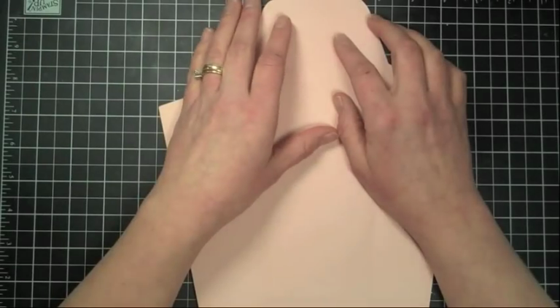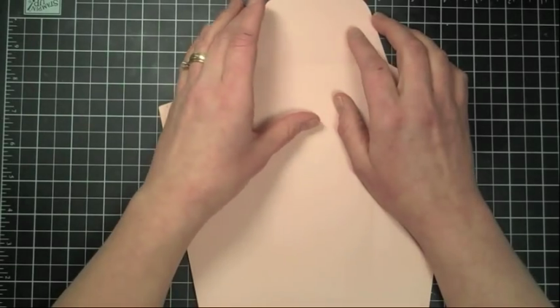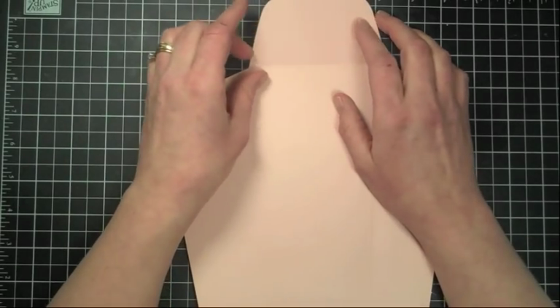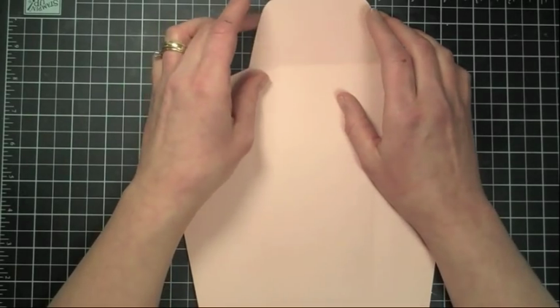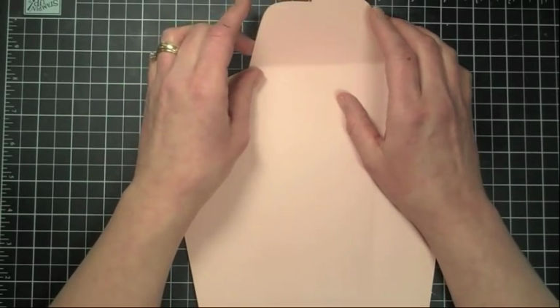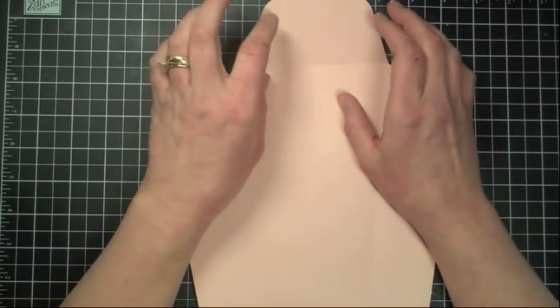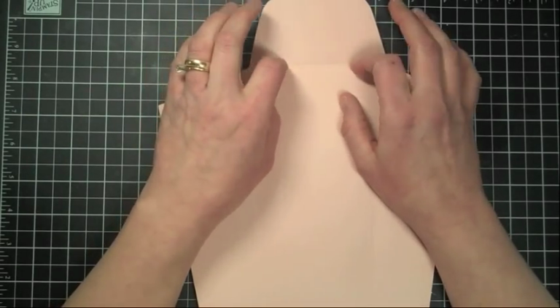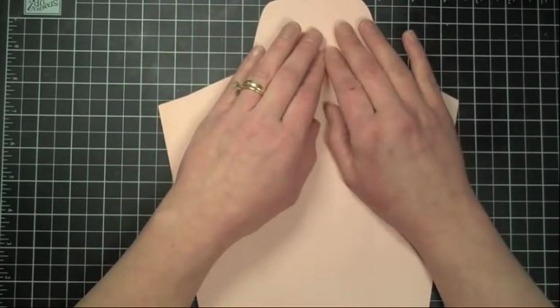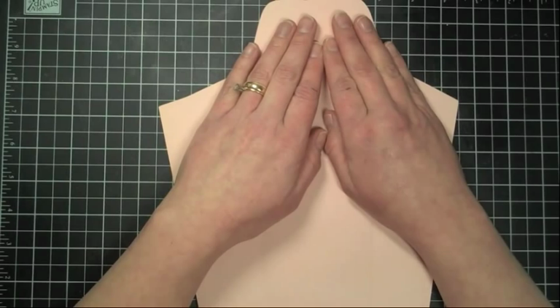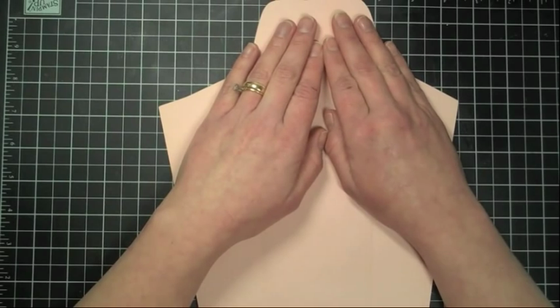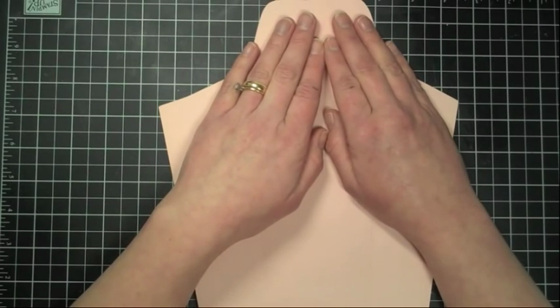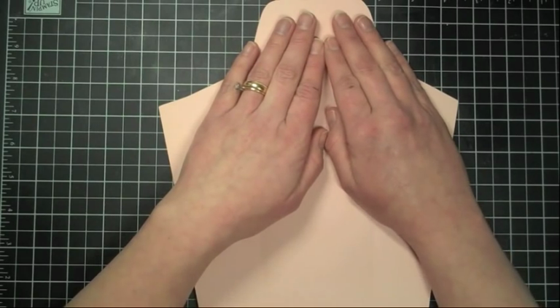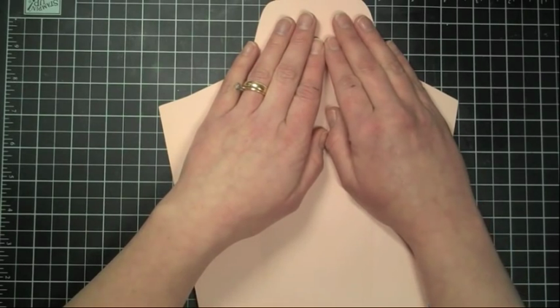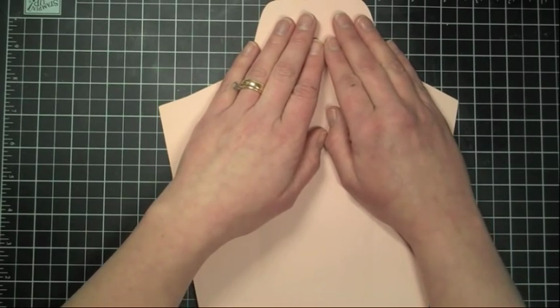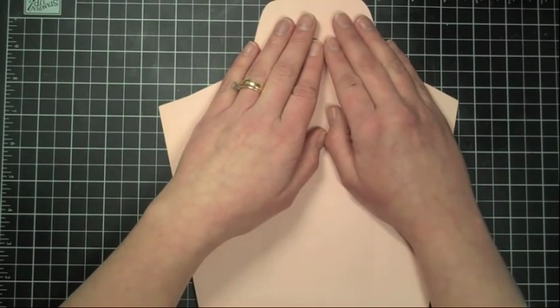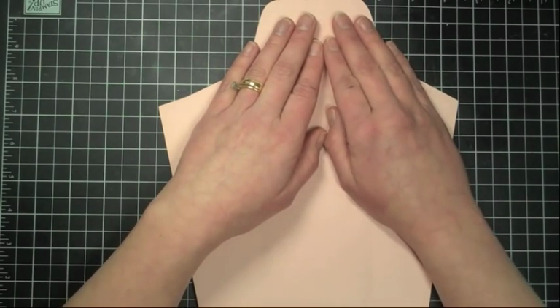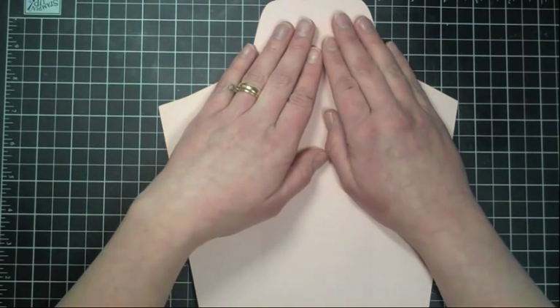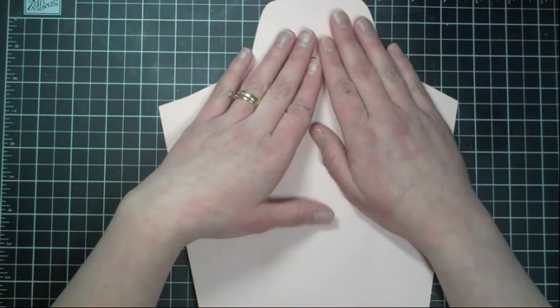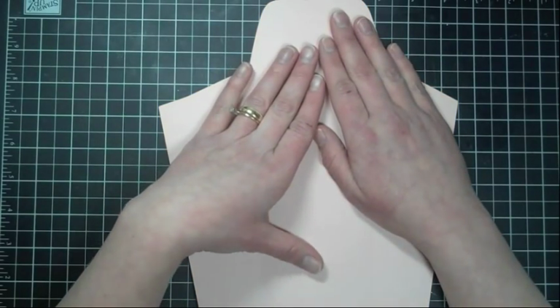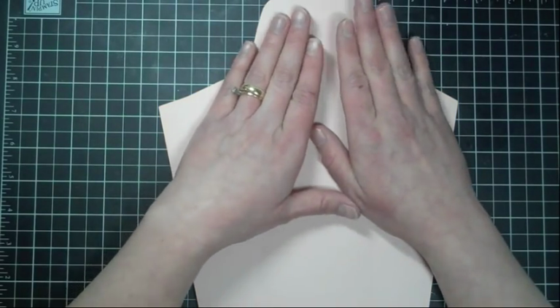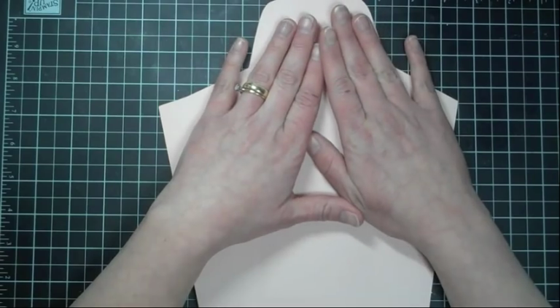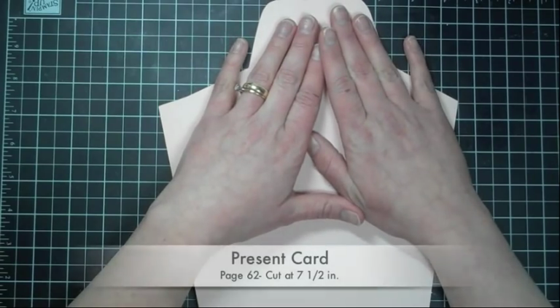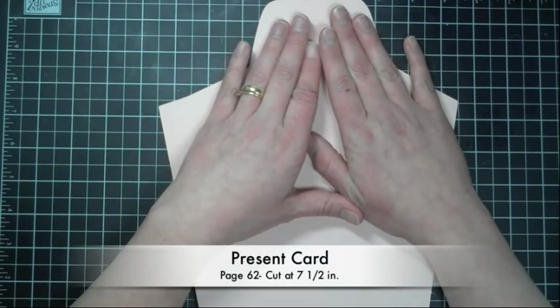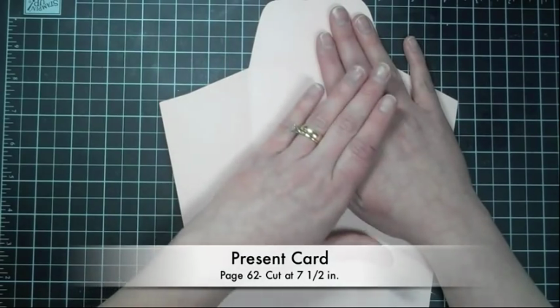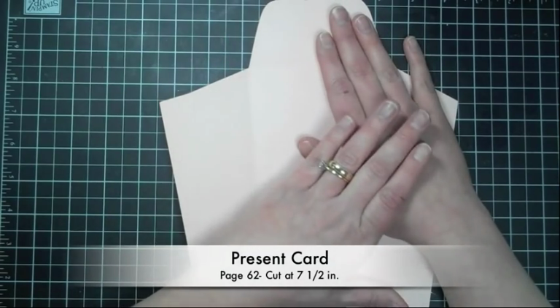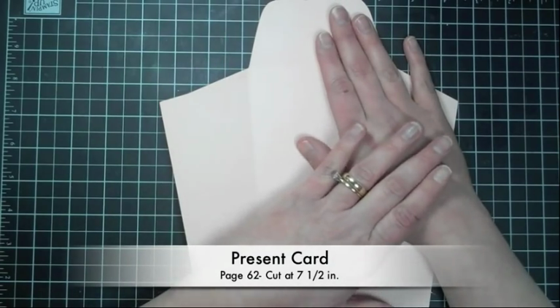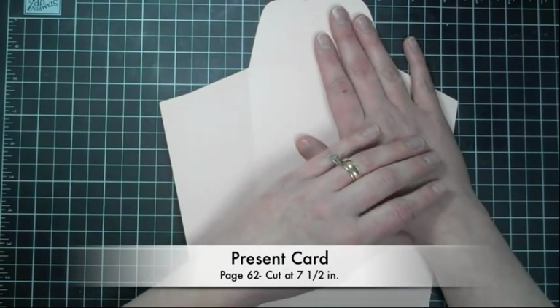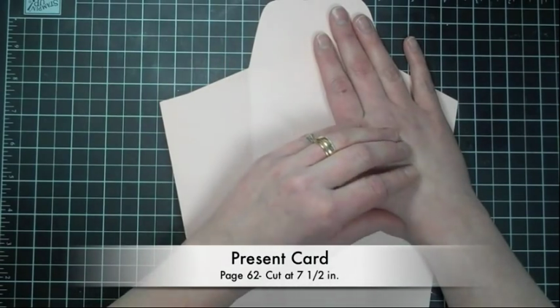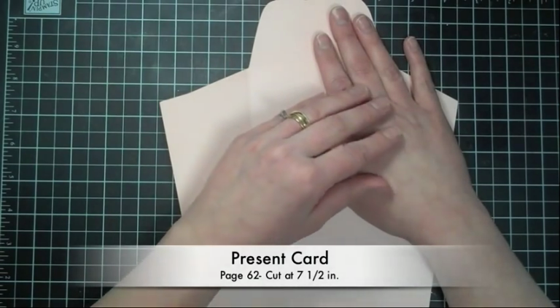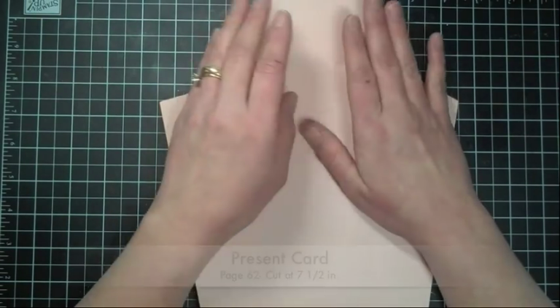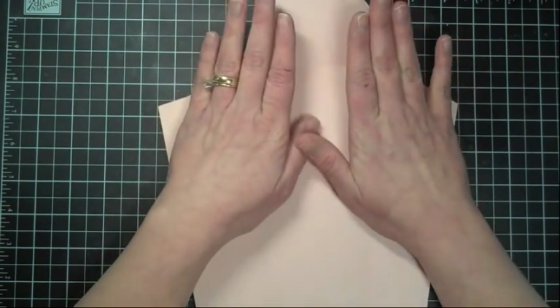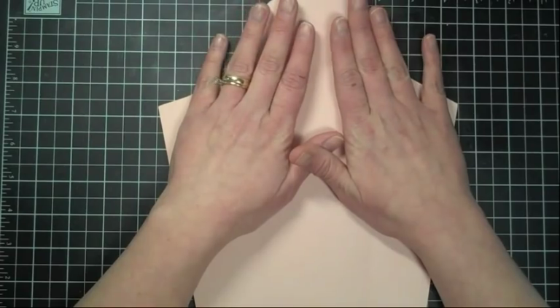Hey everybody, it's Kristina from Creations with Kristina, and today we are working on Wild Card series number 26. The first card we're going to work on is on page 62 of your Wild Card manual, and it's the present card. So let's go ahead and get started.